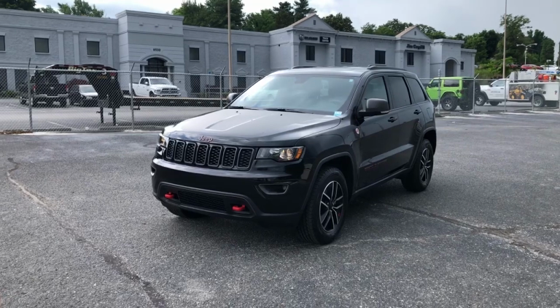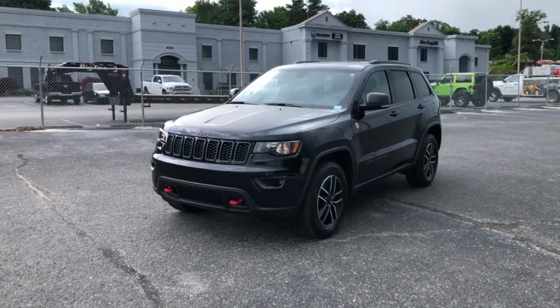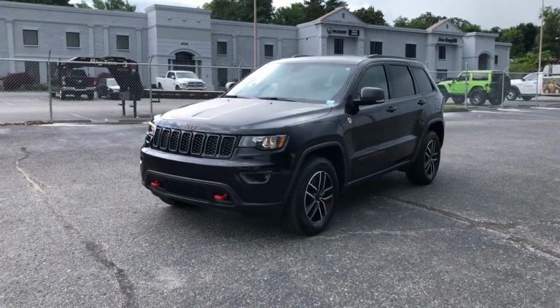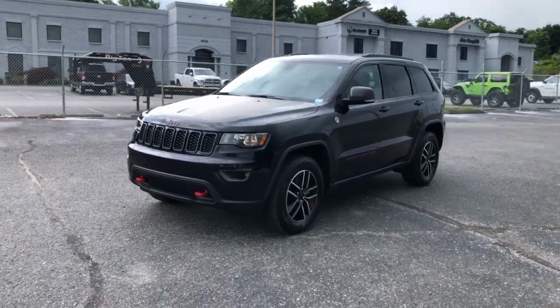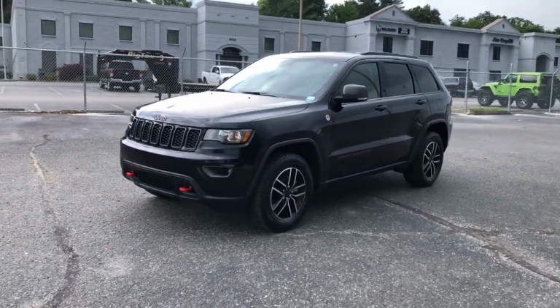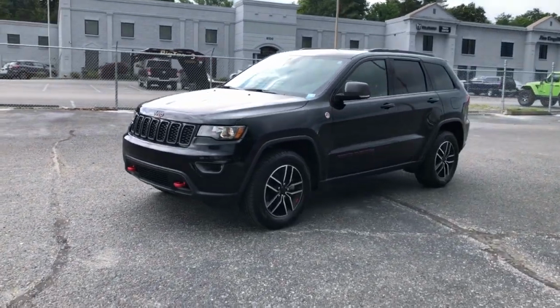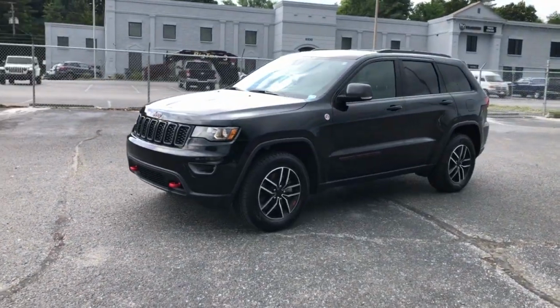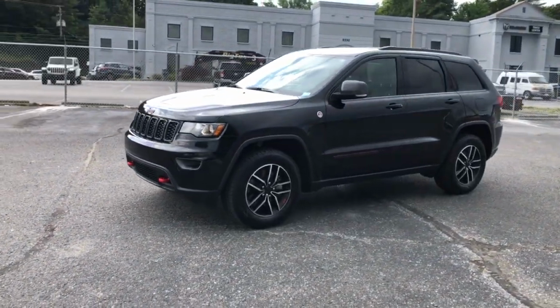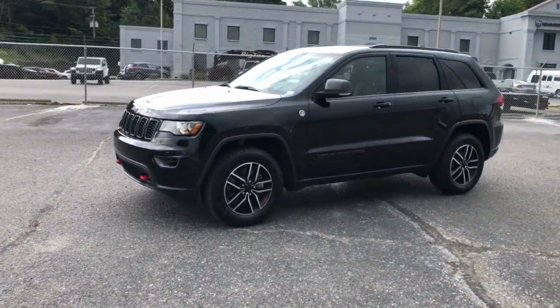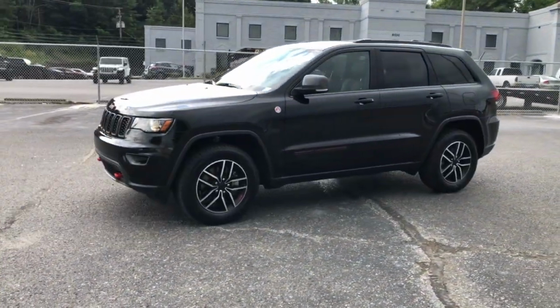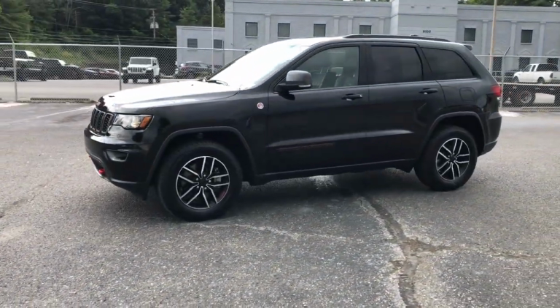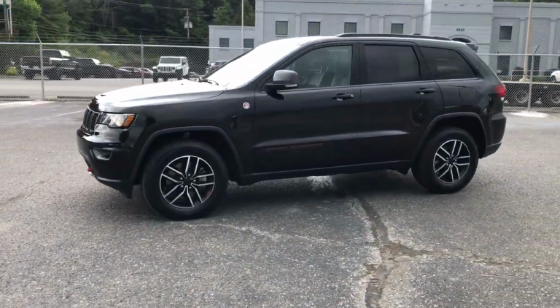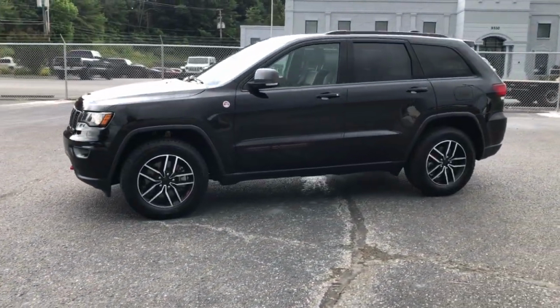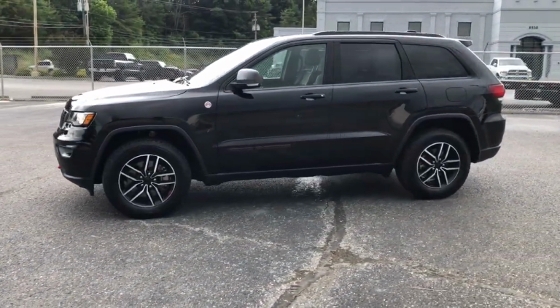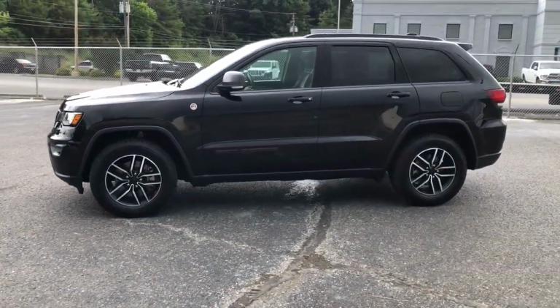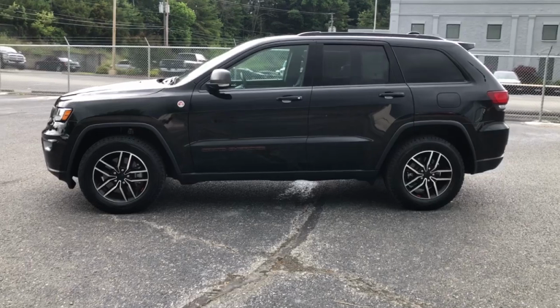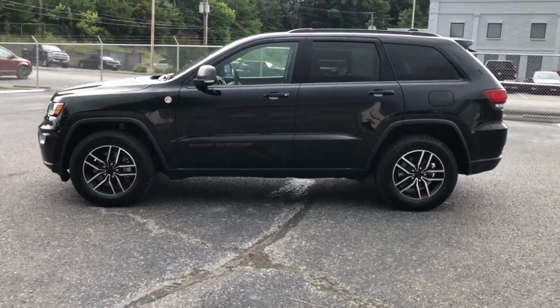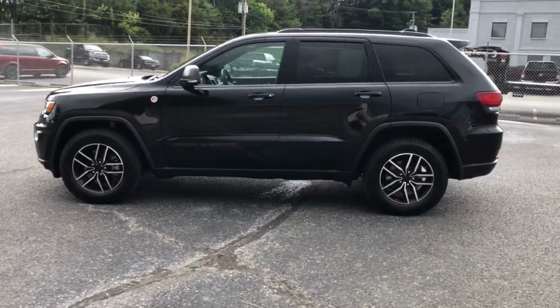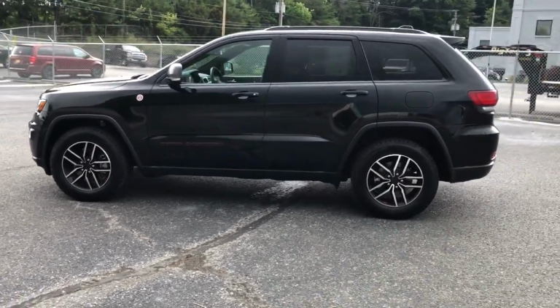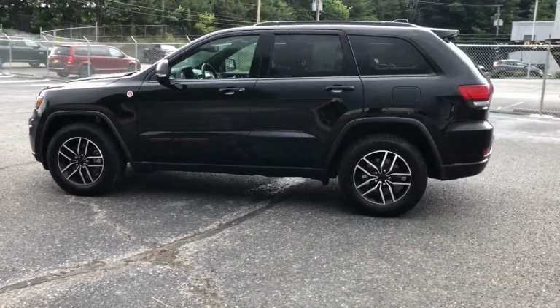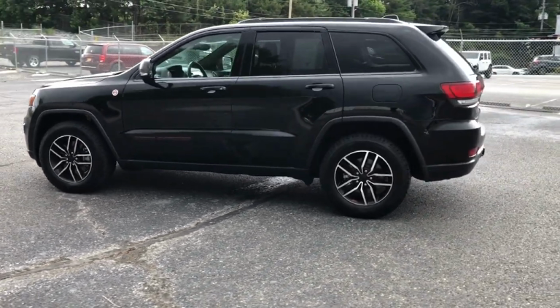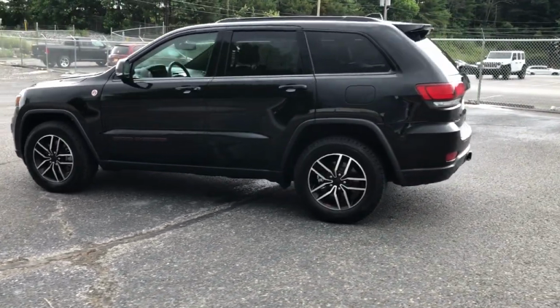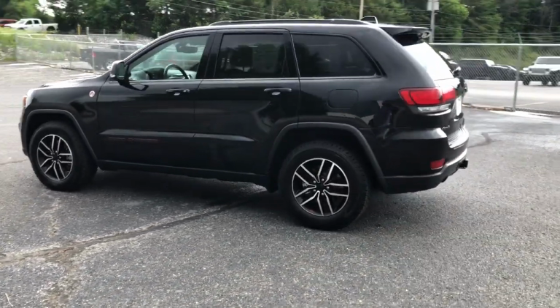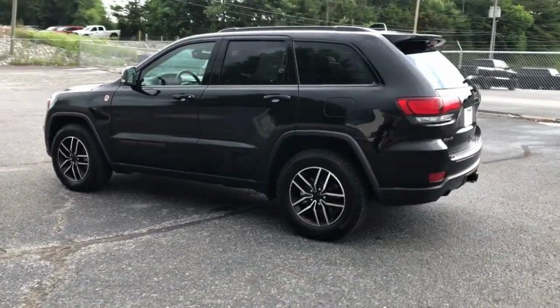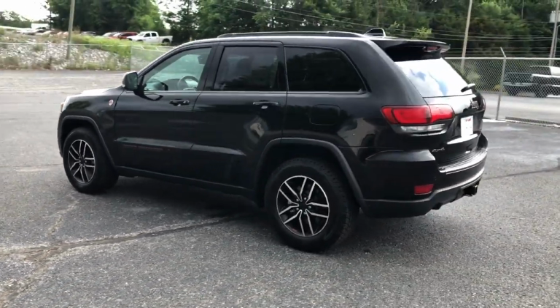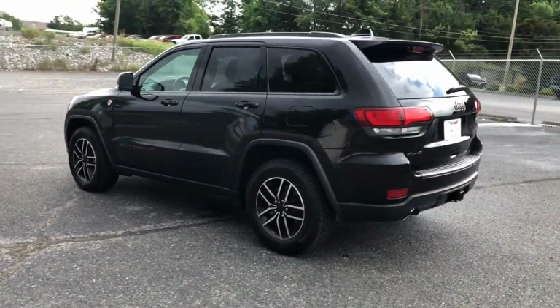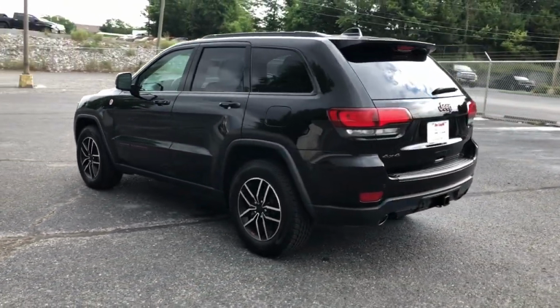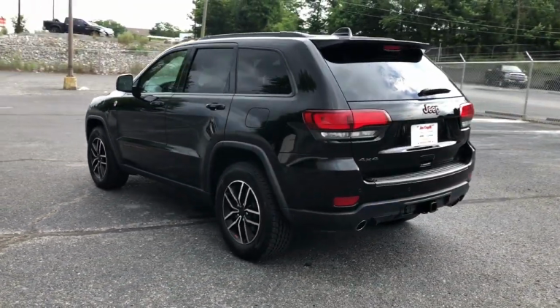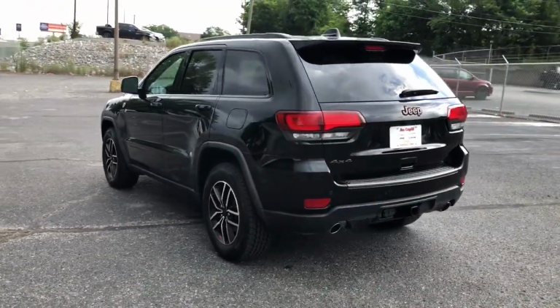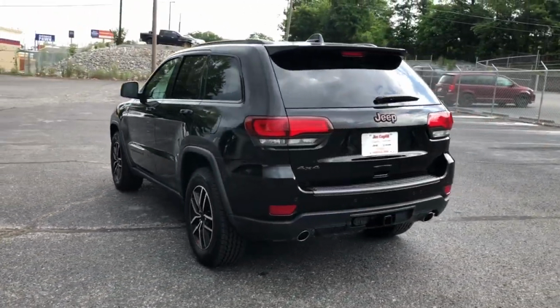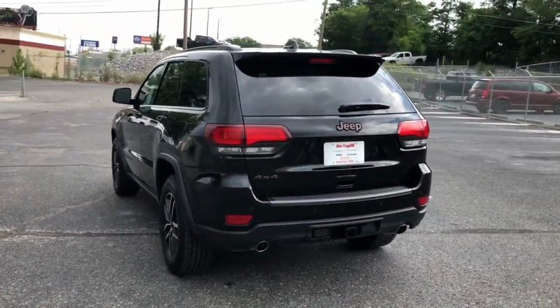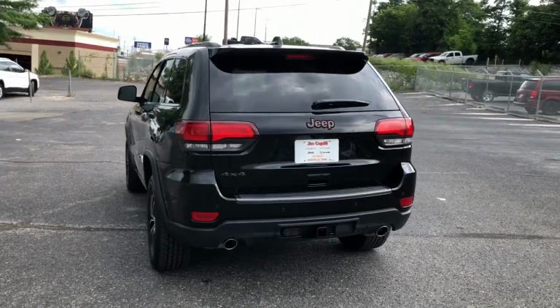This could be the car for you. The 2020 Jeep Grand Cherokee. This vehicle still has fewer than 15,000 miles on the clock, so it won't last long.